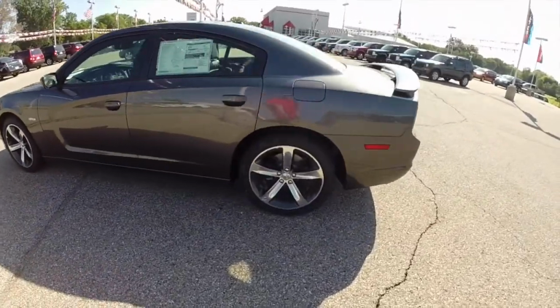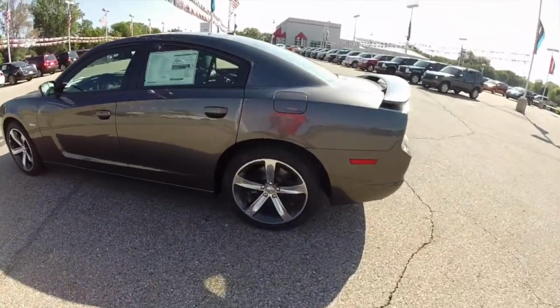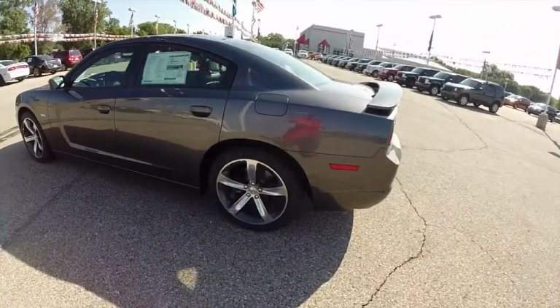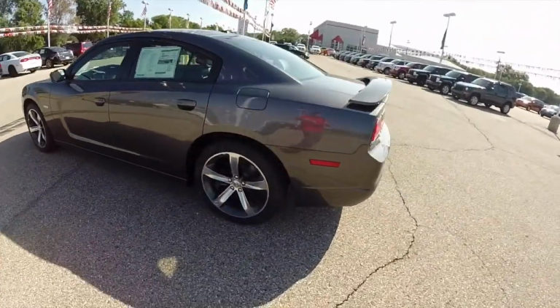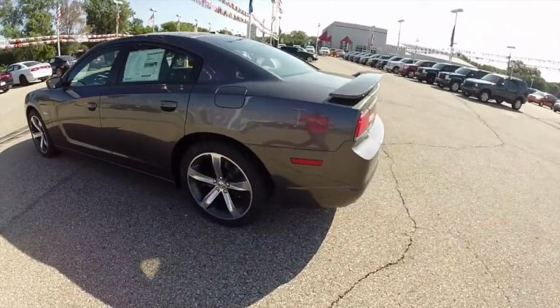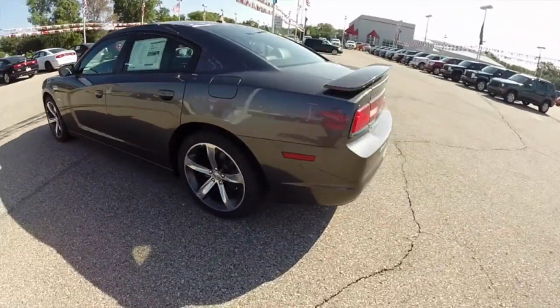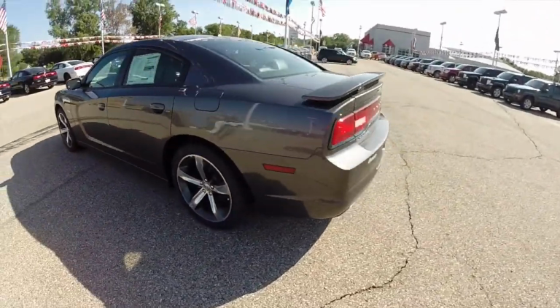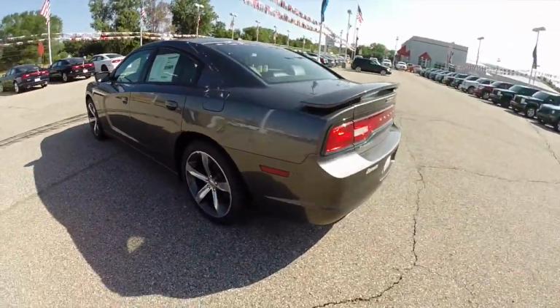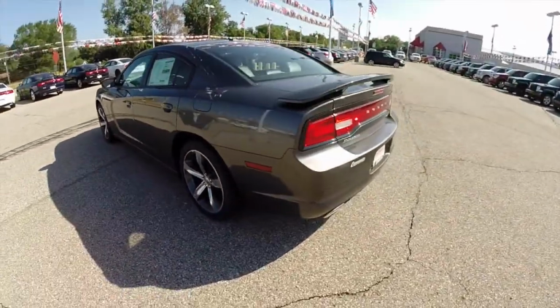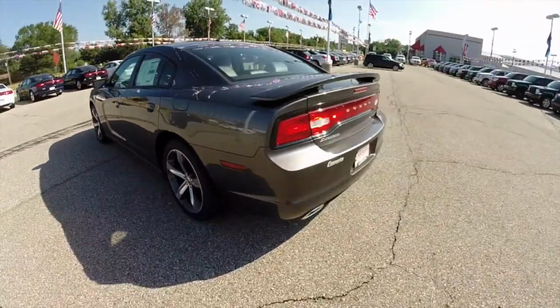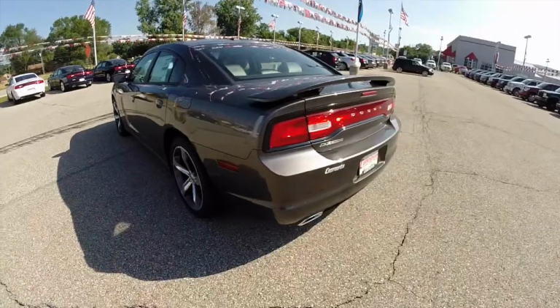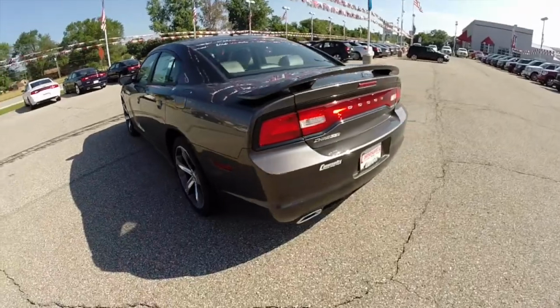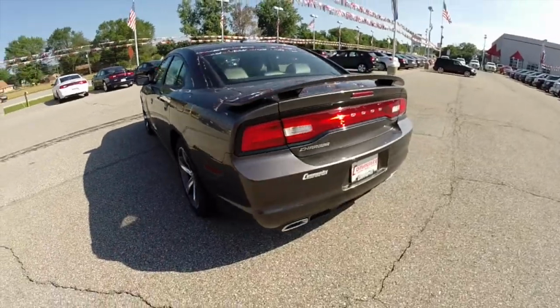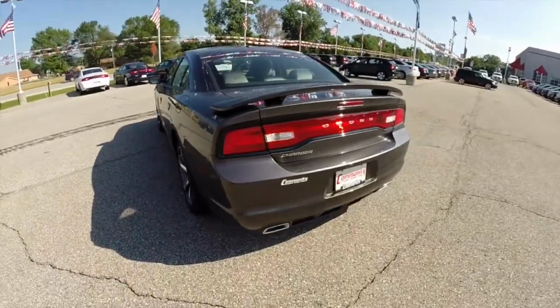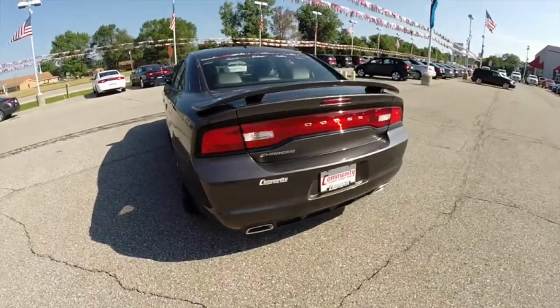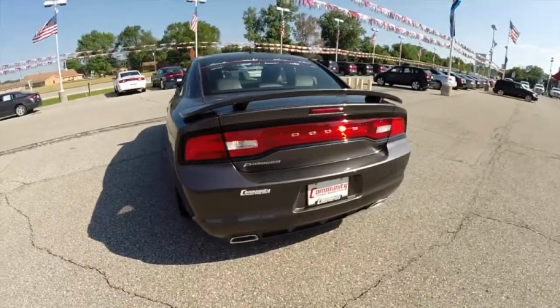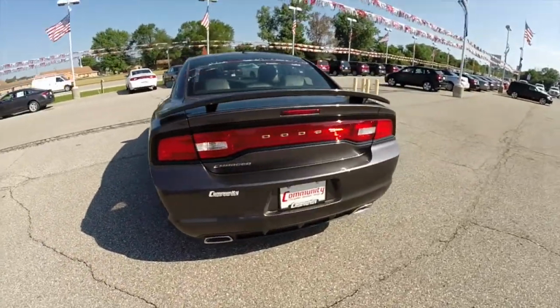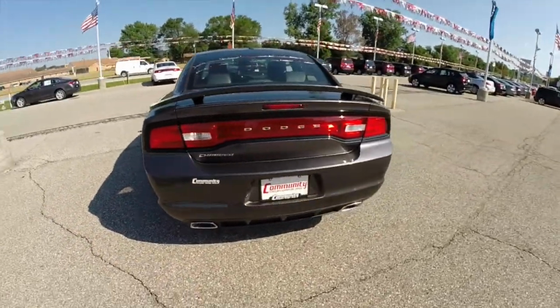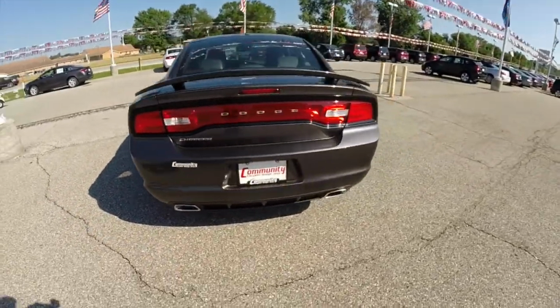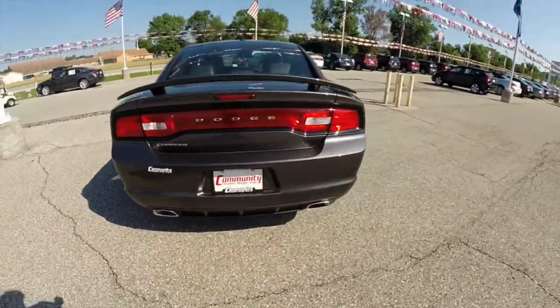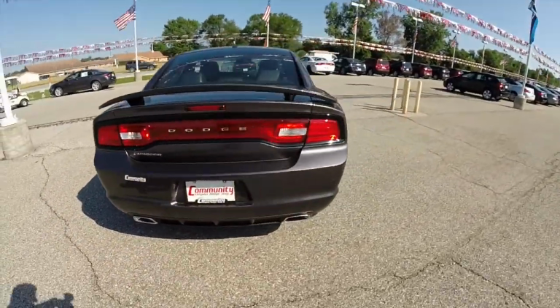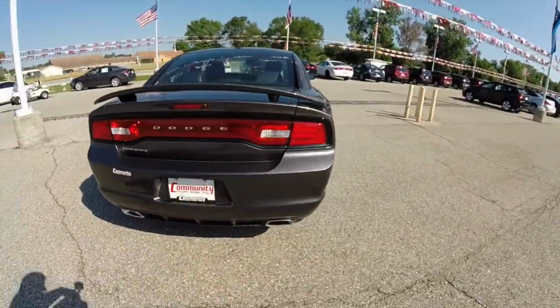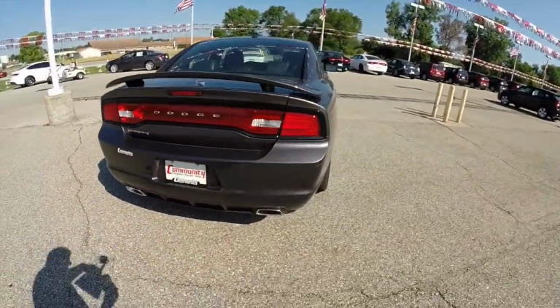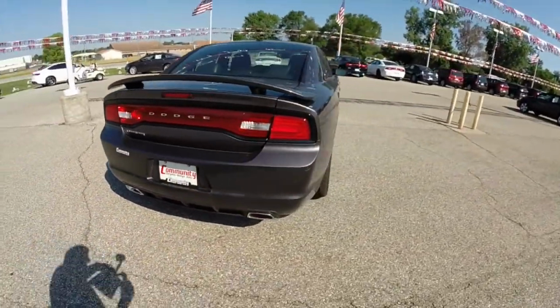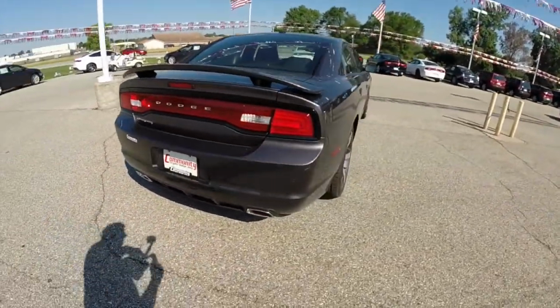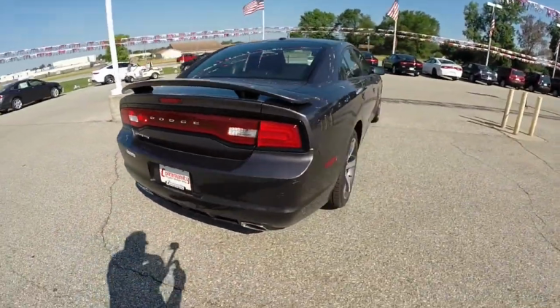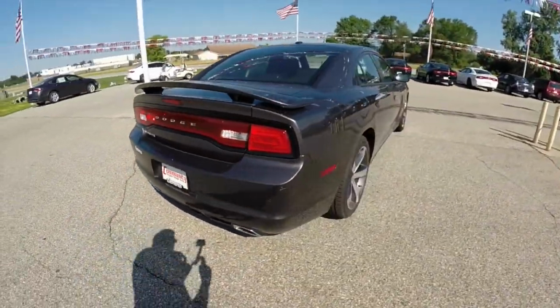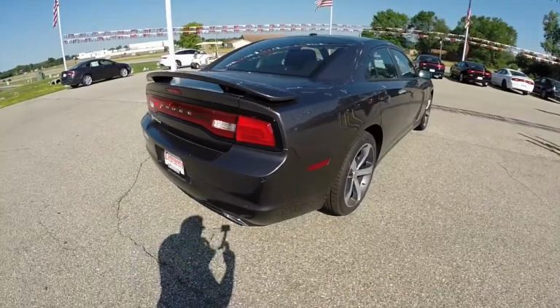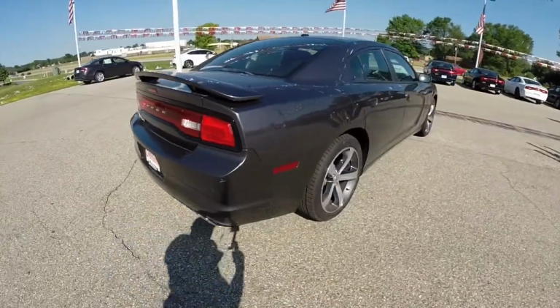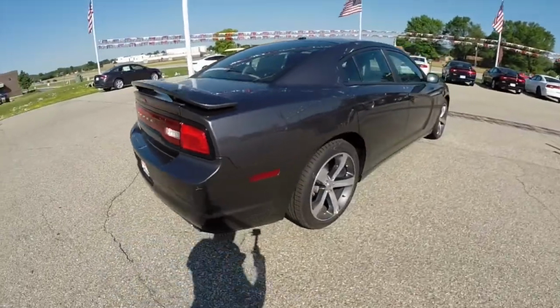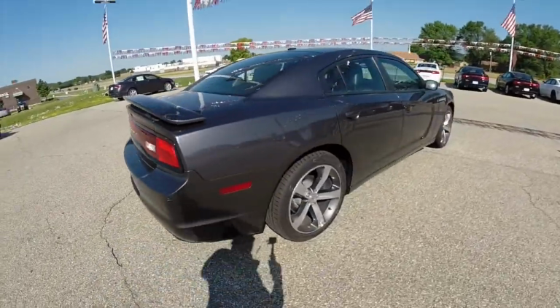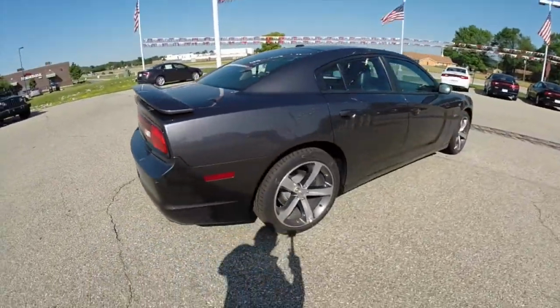This vehicle has a 3.6-liter V6 engine with an 8-speed automatic transmission. This particular vehicle is rear-wheel drive.